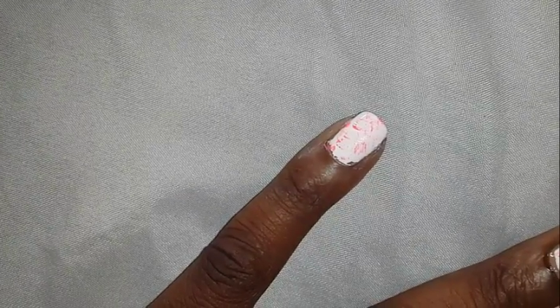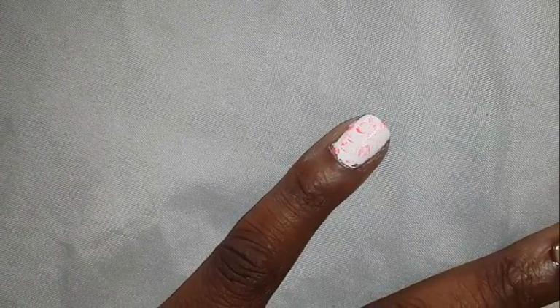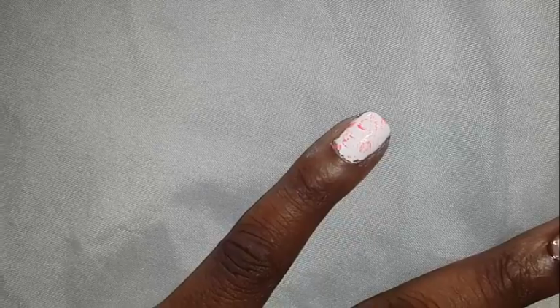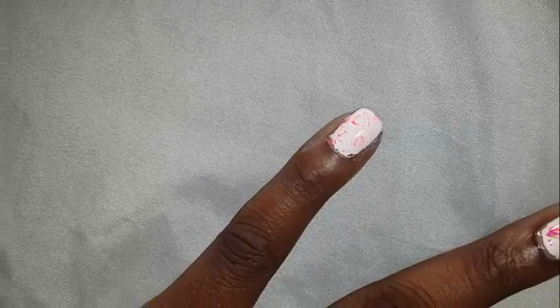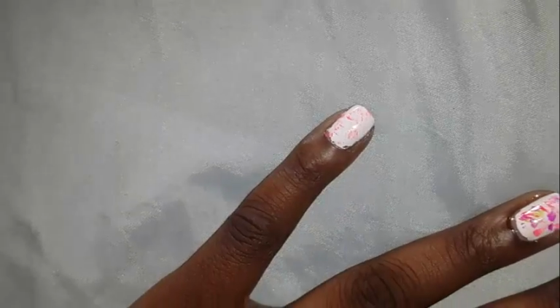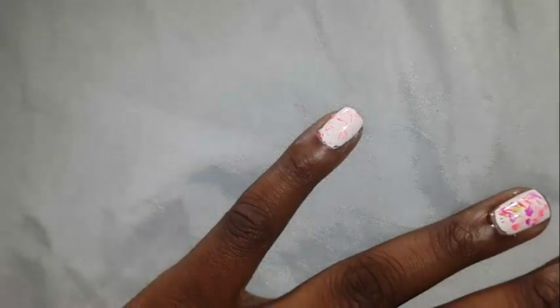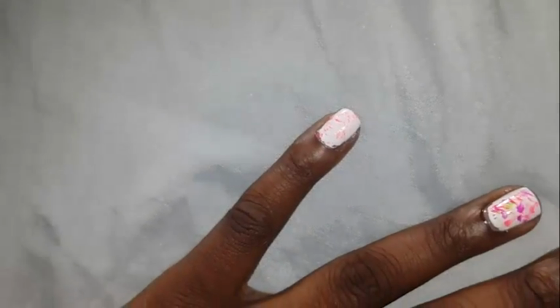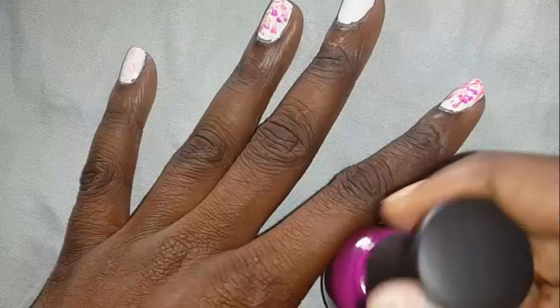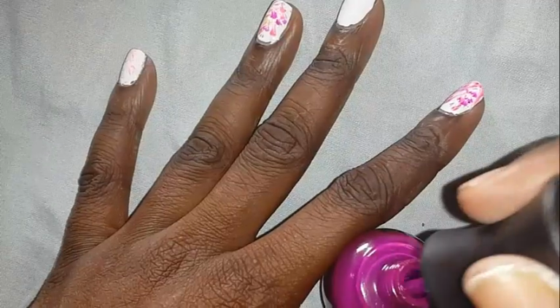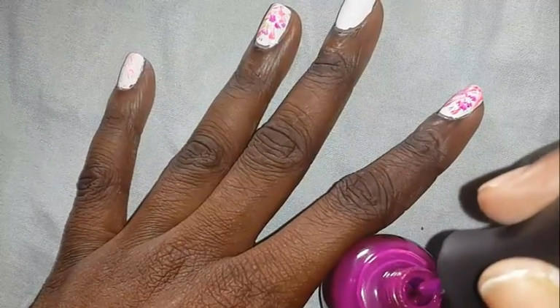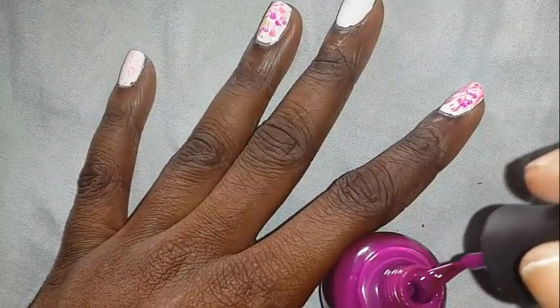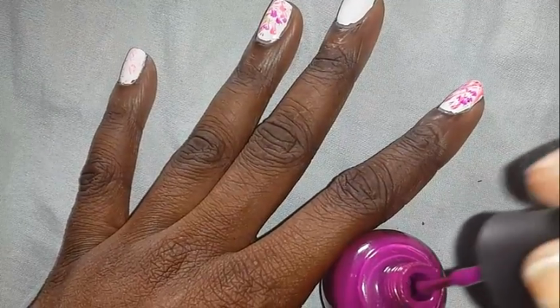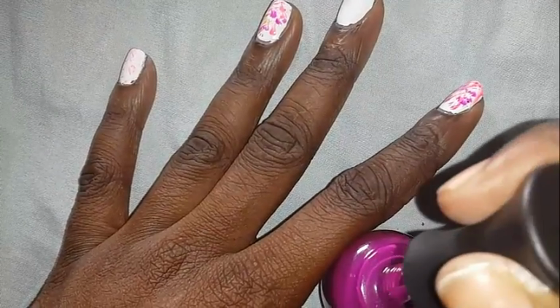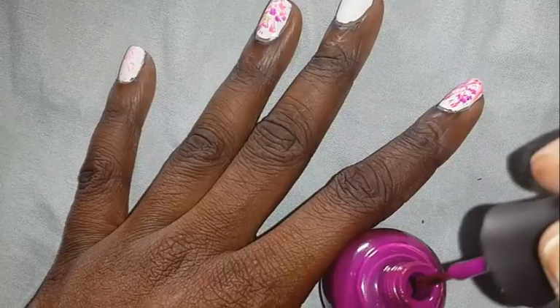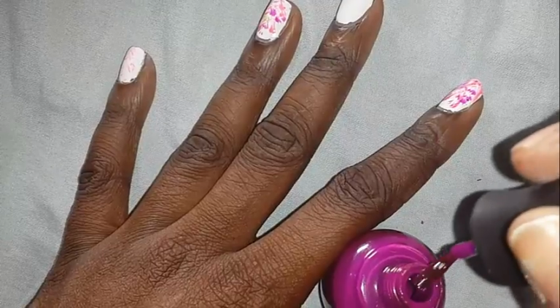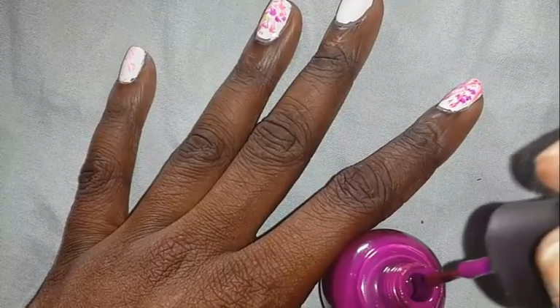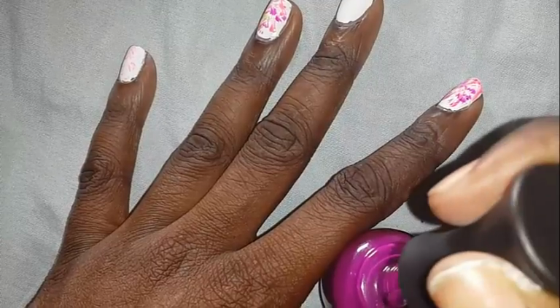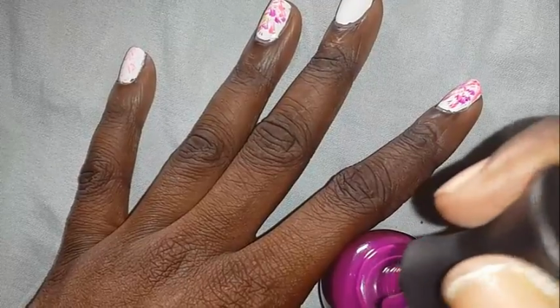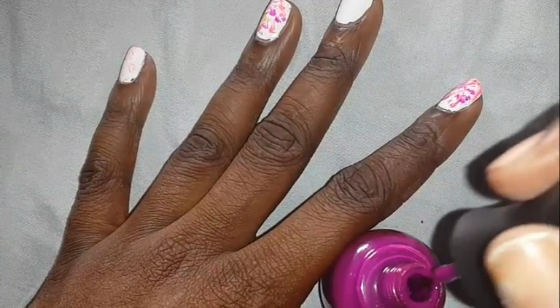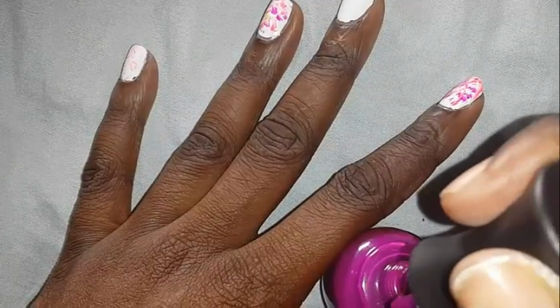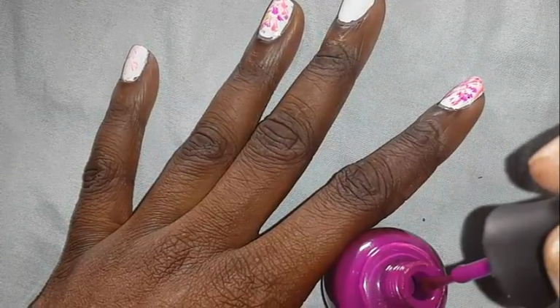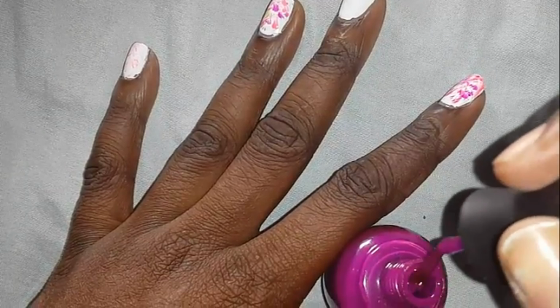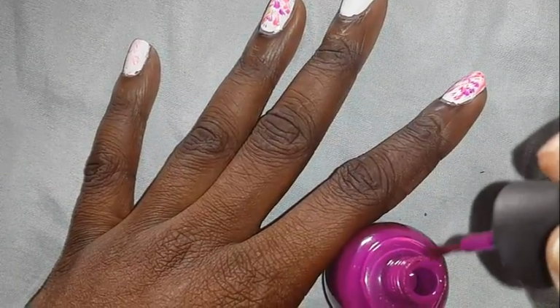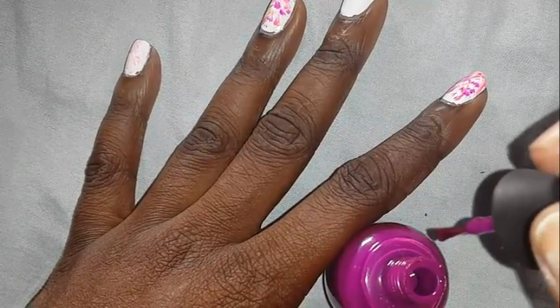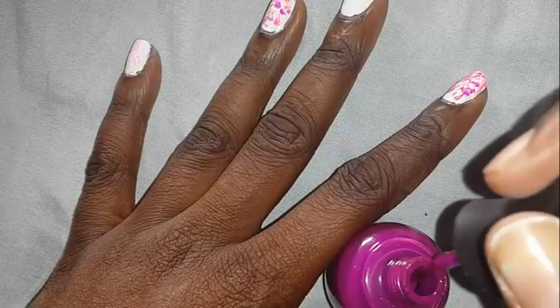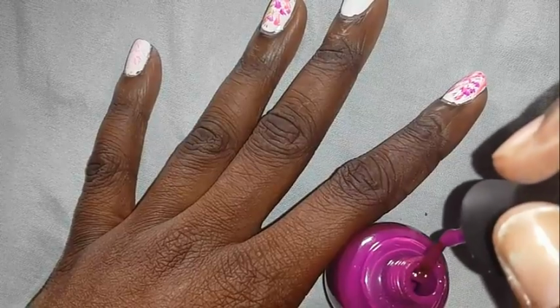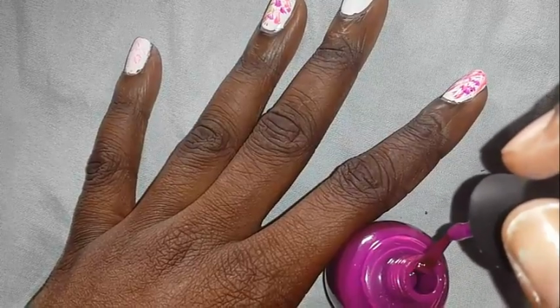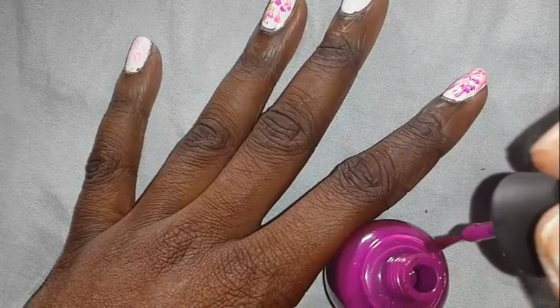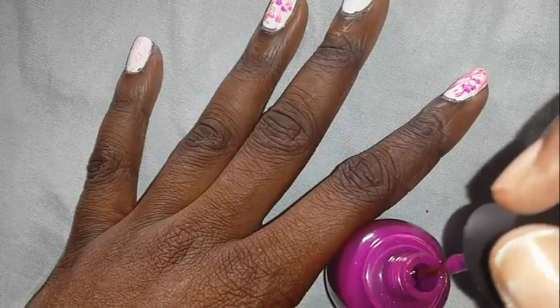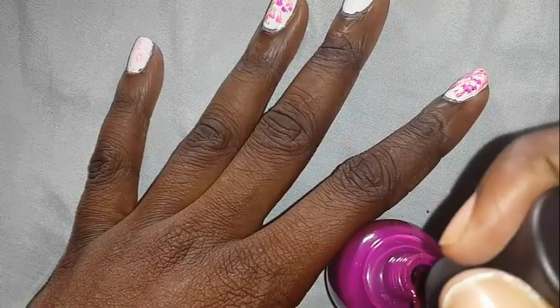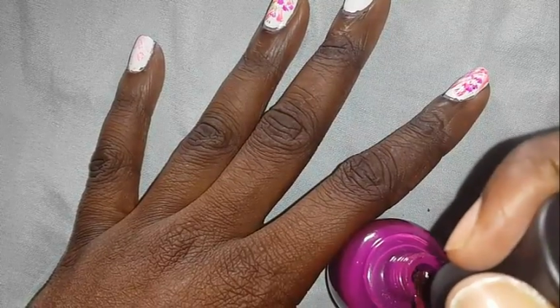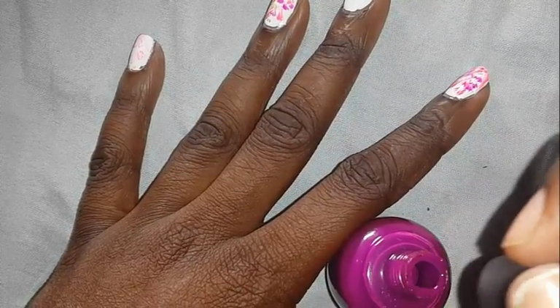And then you are just going to repeat the same step with the next color. Do the same thing — wipe it. Make sure that it is totally dry. This polish is a little more wet than the first one, so I have to wipe it a little bit more.